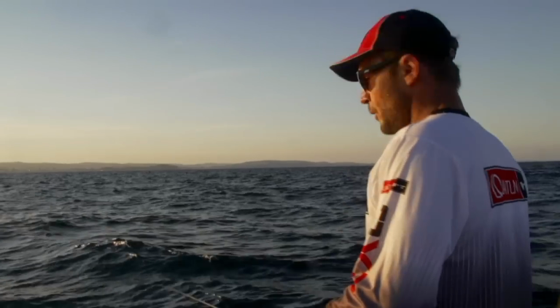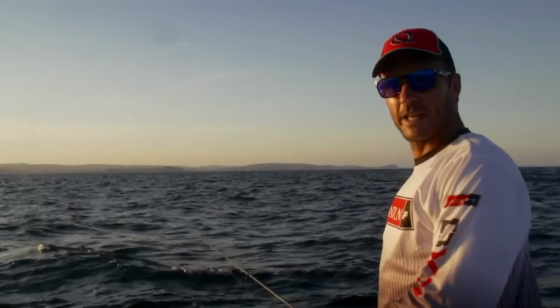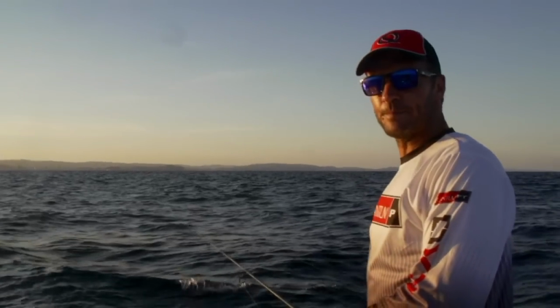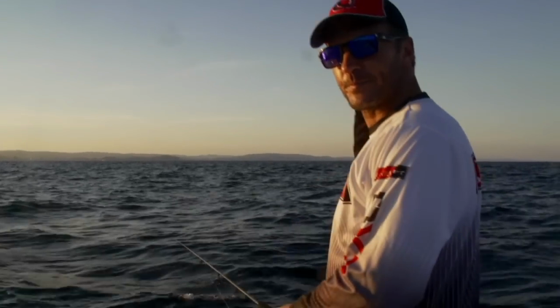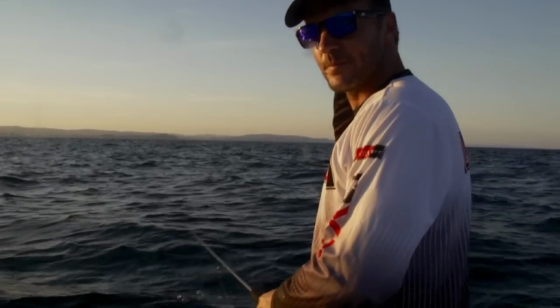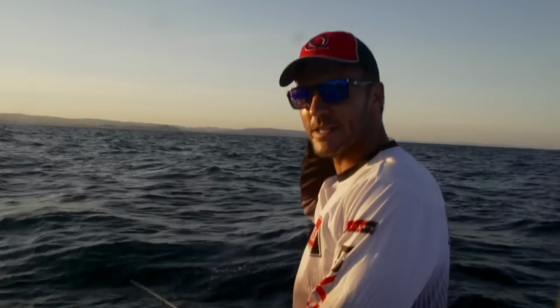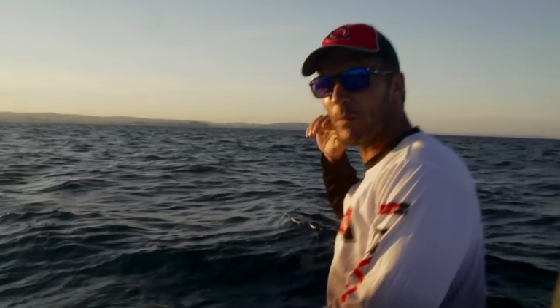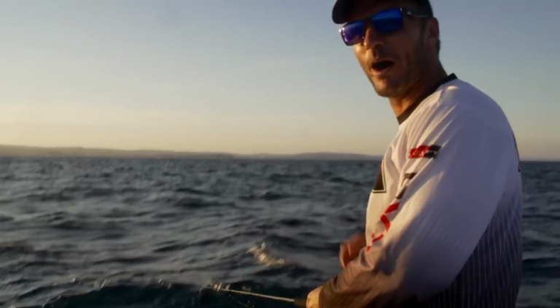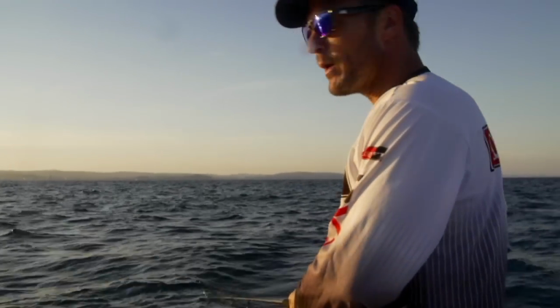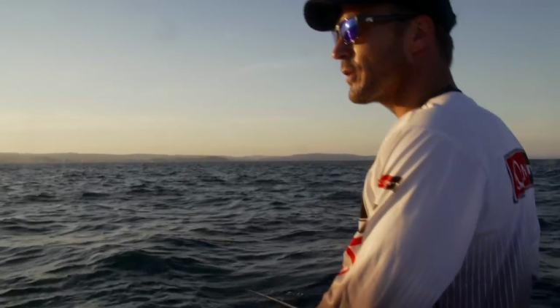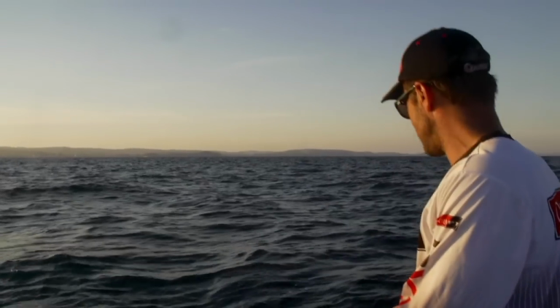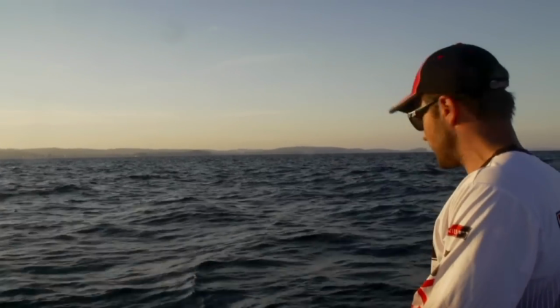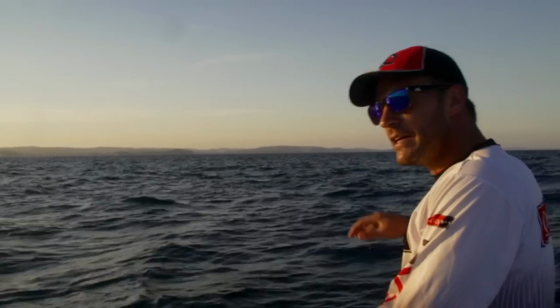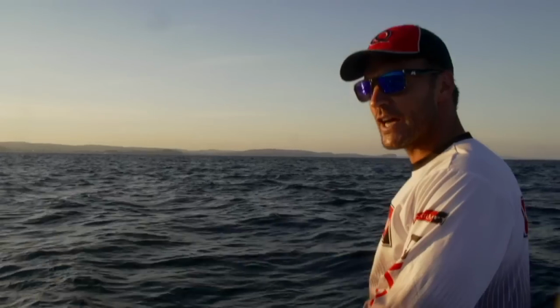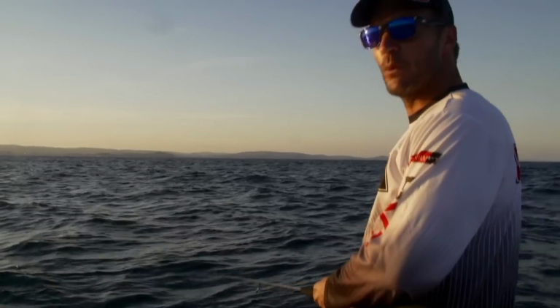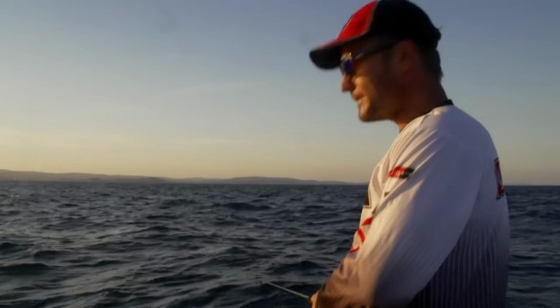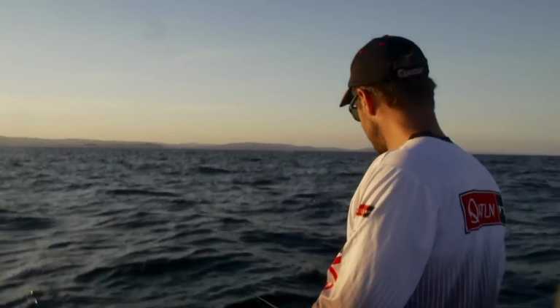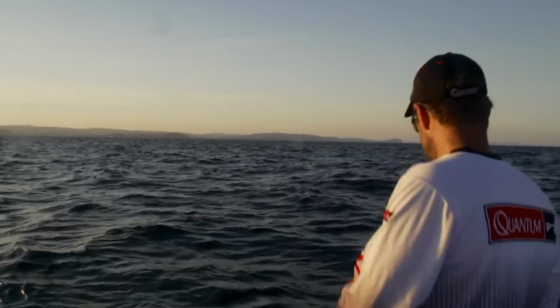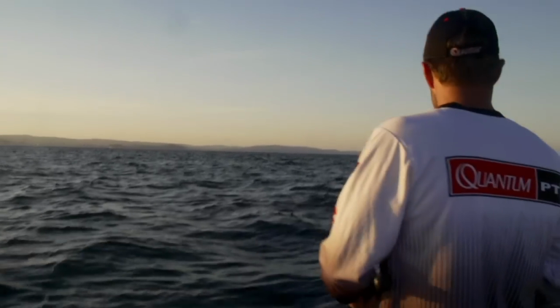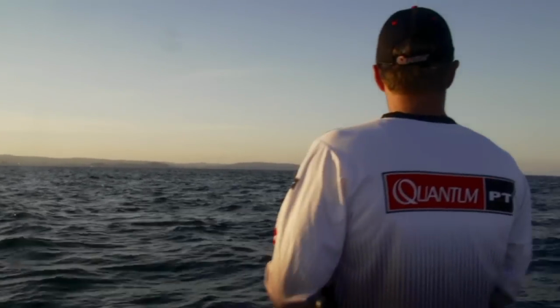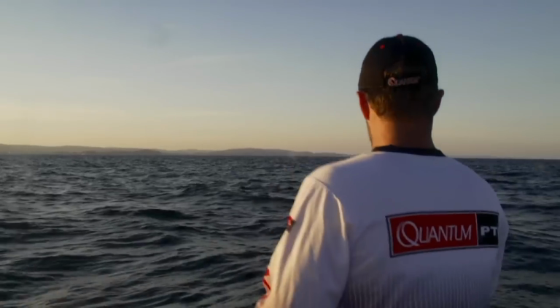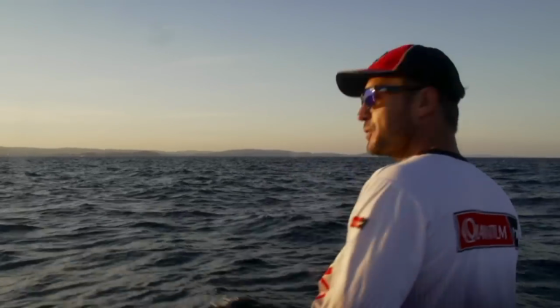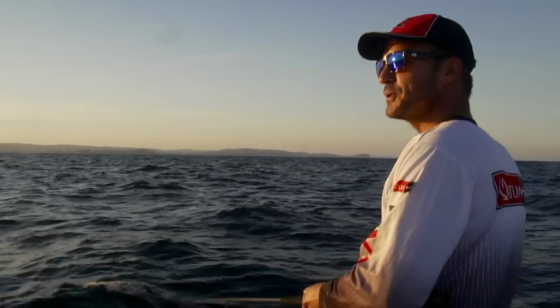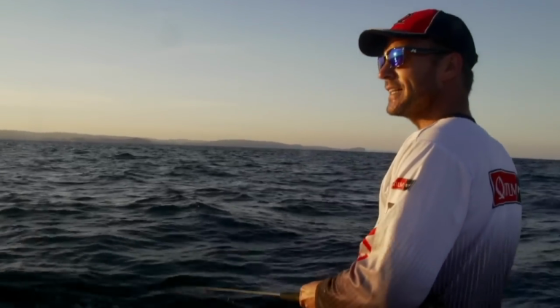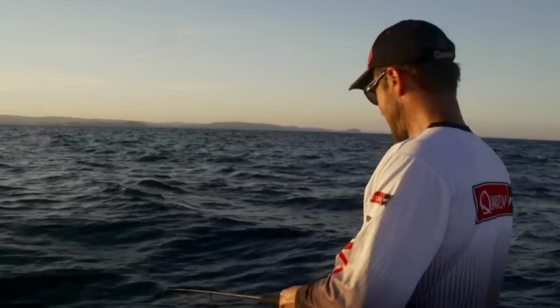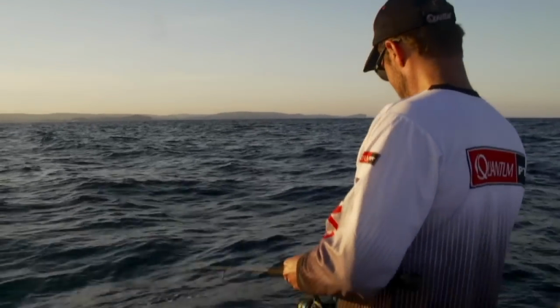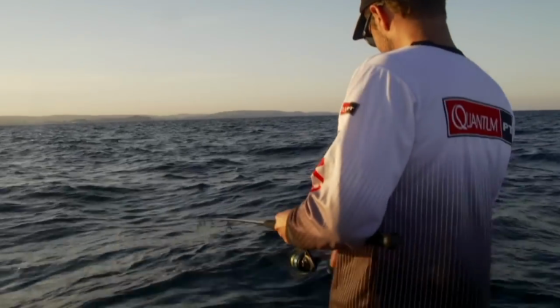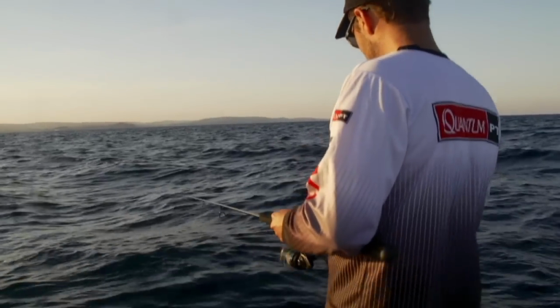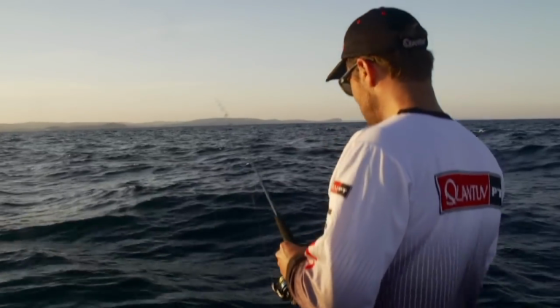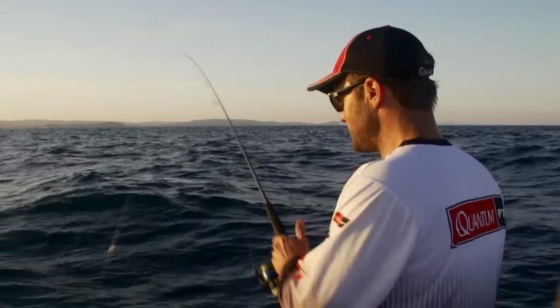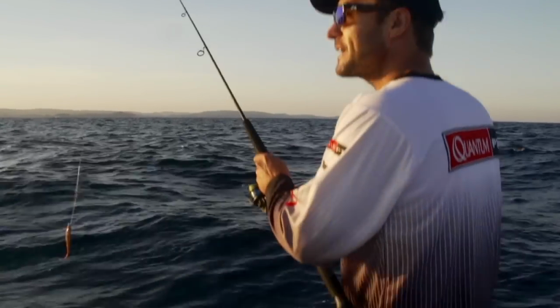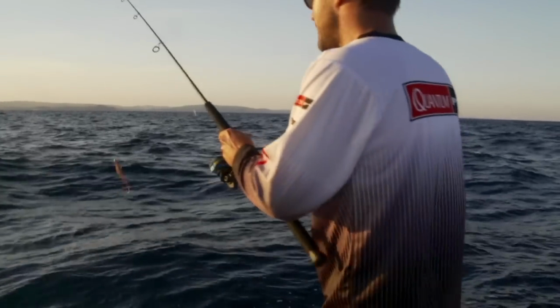The hook wasn't in — that's why I said wind, wind, wind. I thought I'd wound far enough; just started to pull weight. That's snapper fishing for you. Let's make another cast.